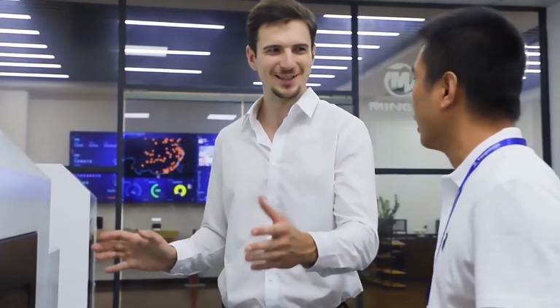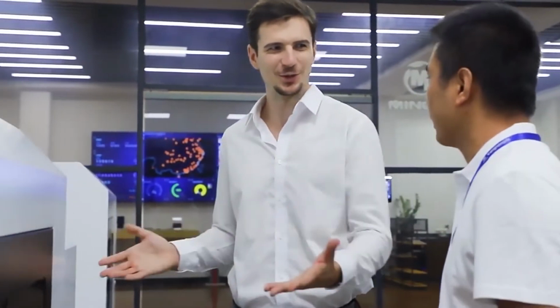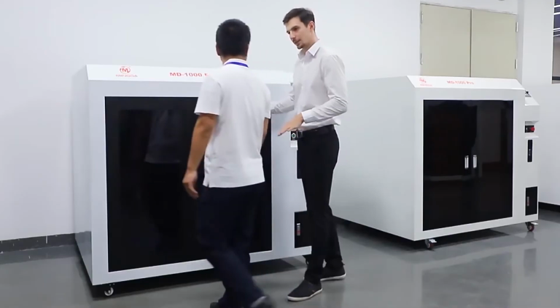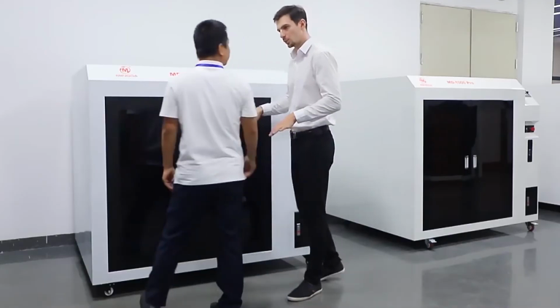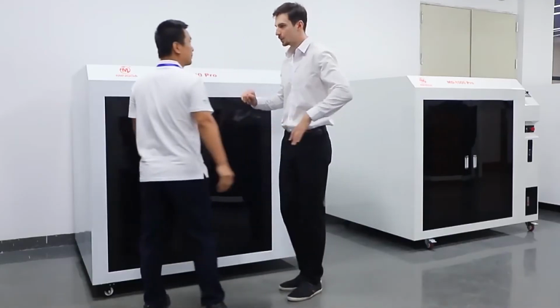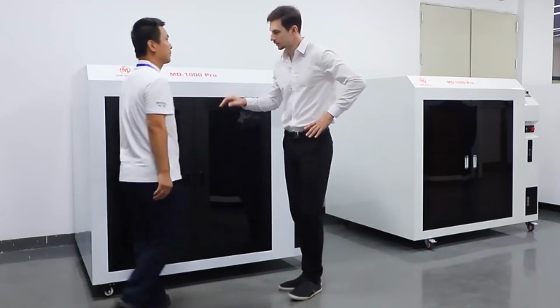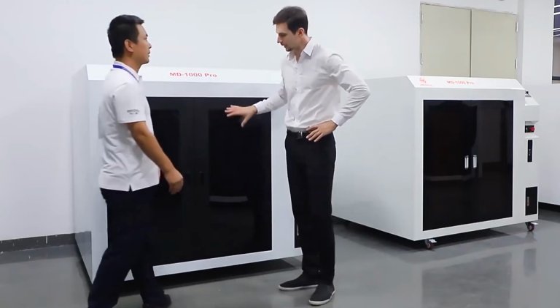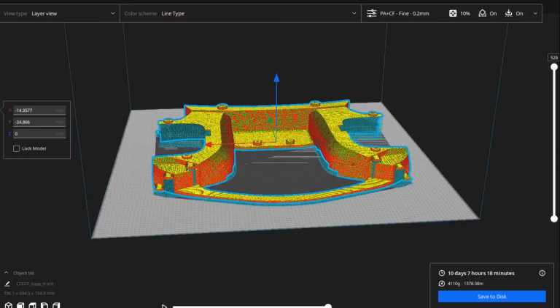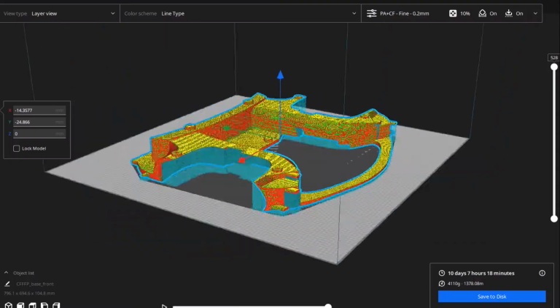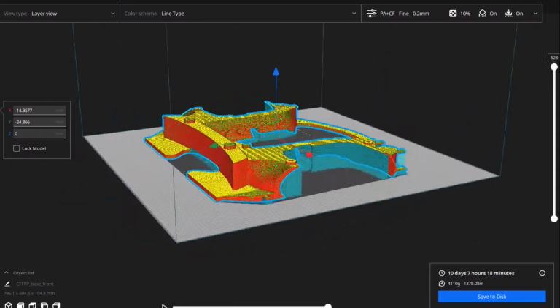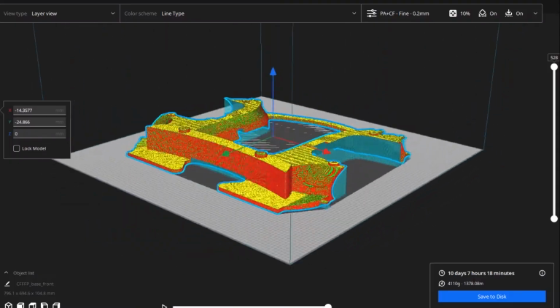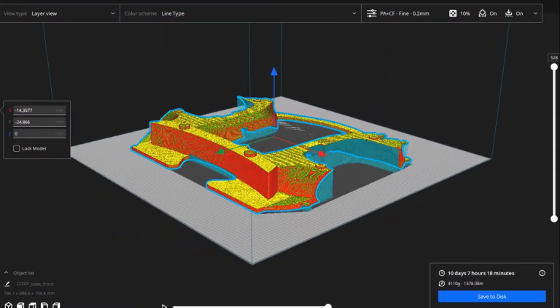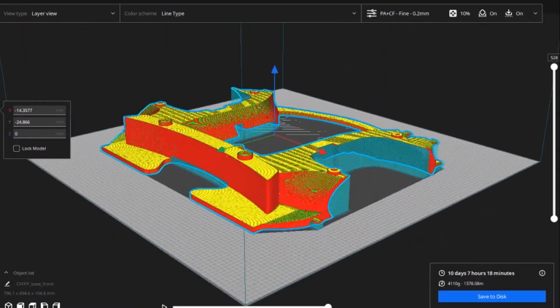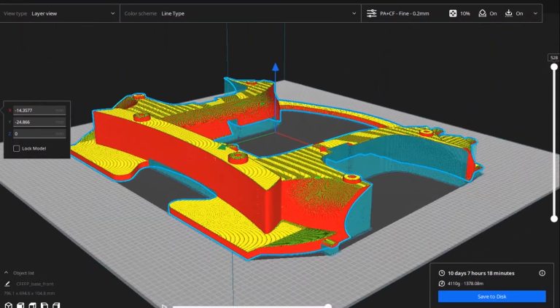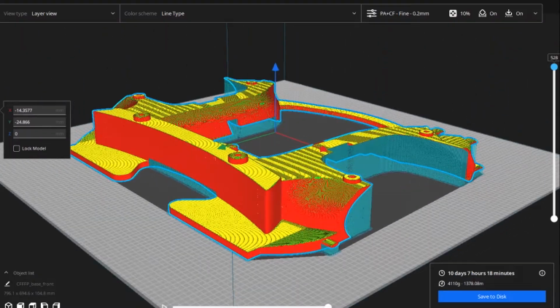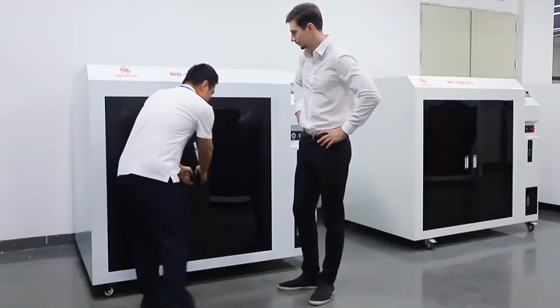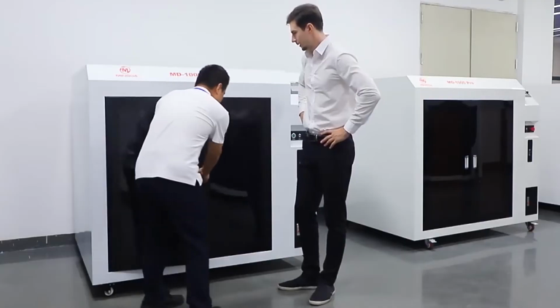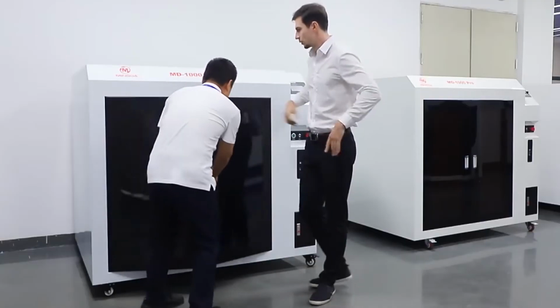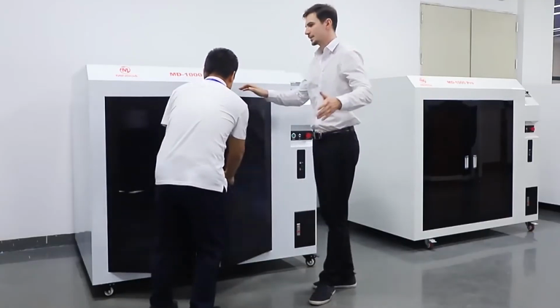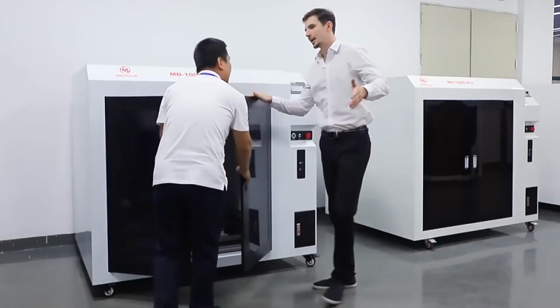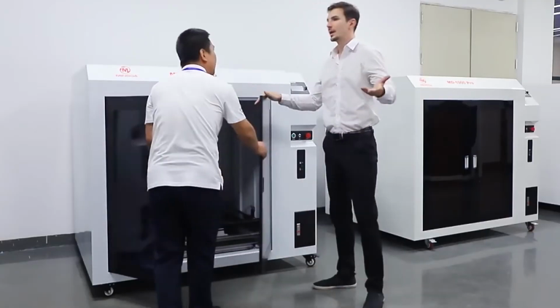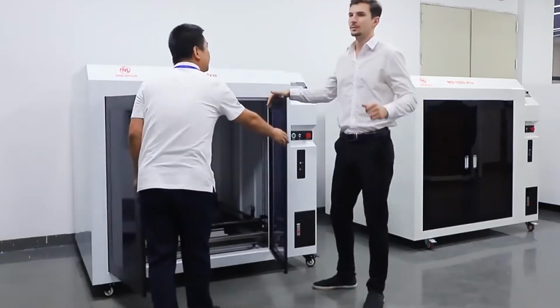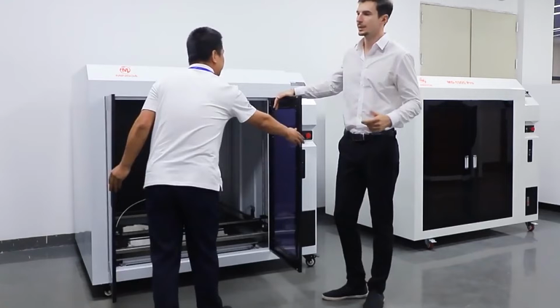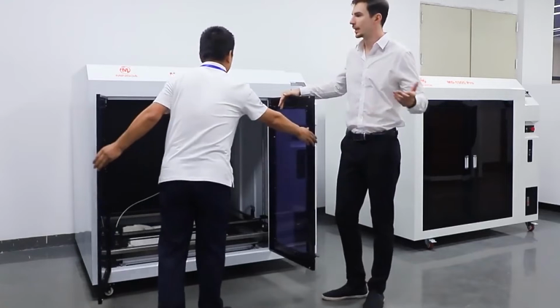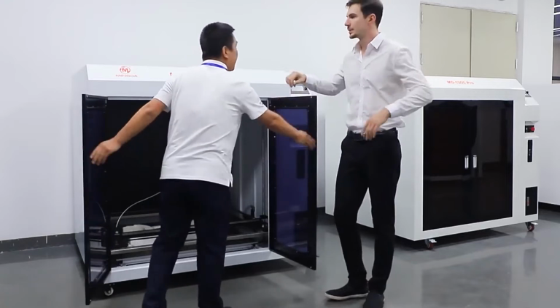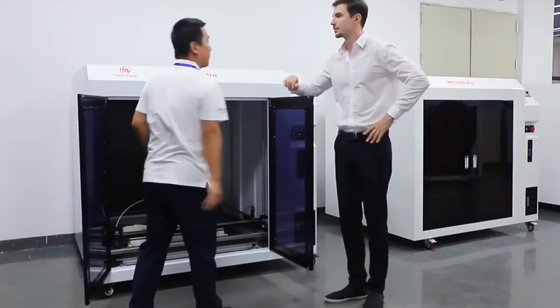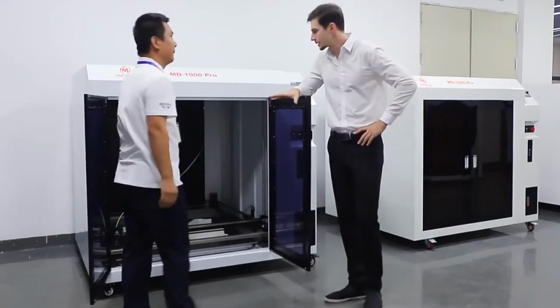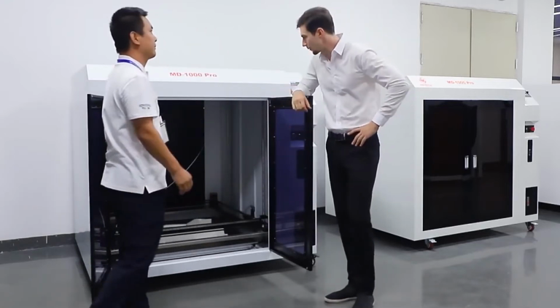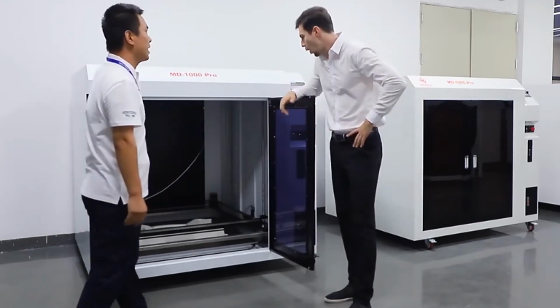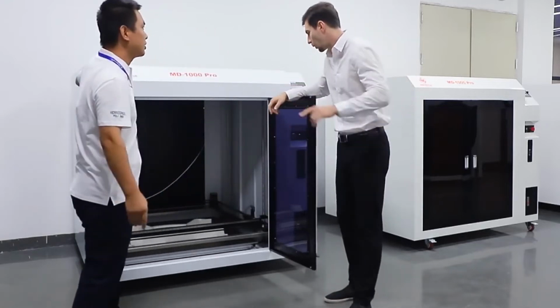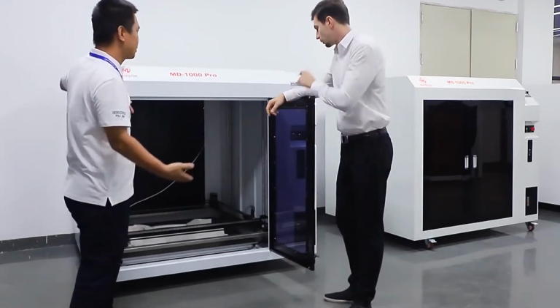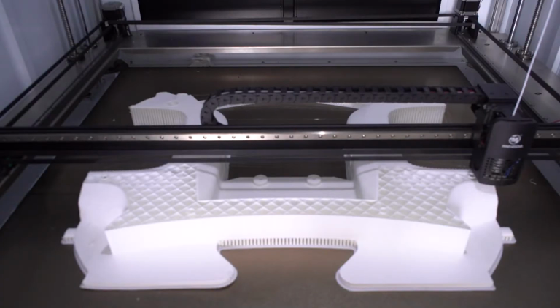The auto-bed leveling function with 25 points of precise positioning ensures the success of printing, excellent effect and smooth surface on each printing work.